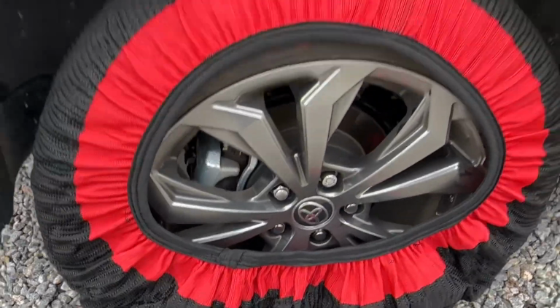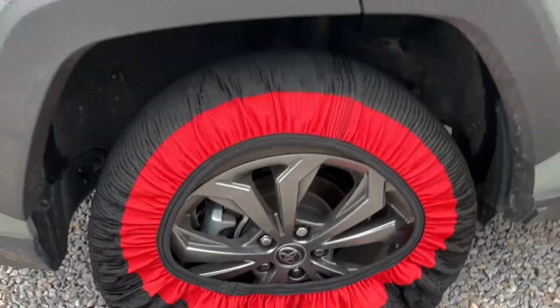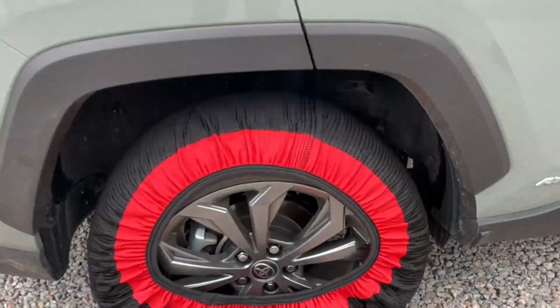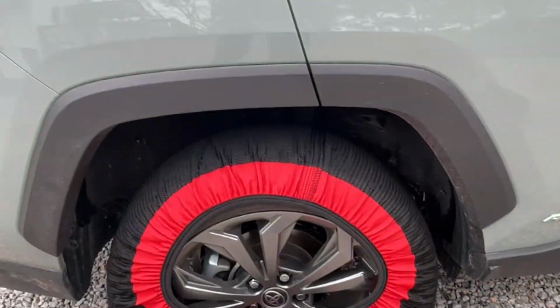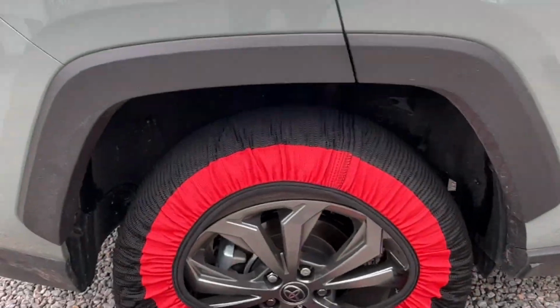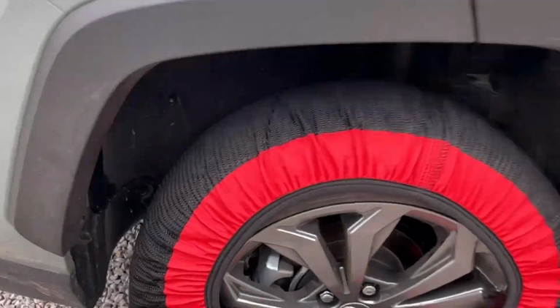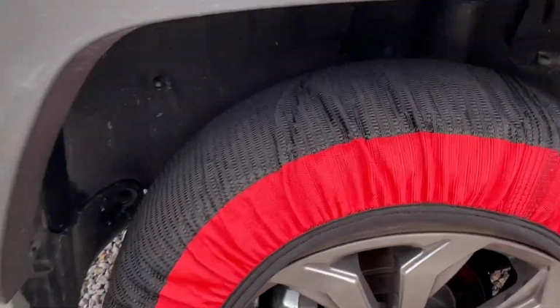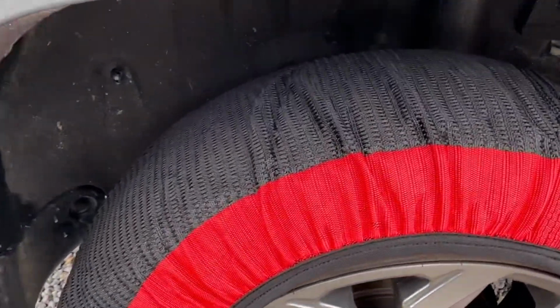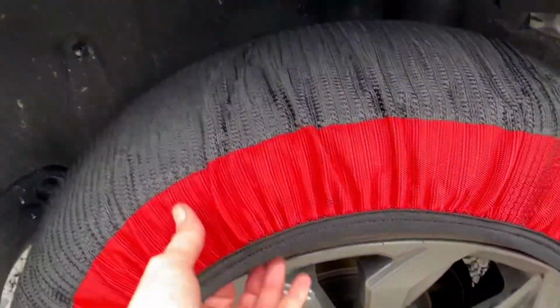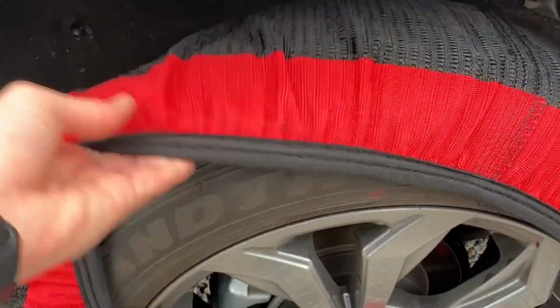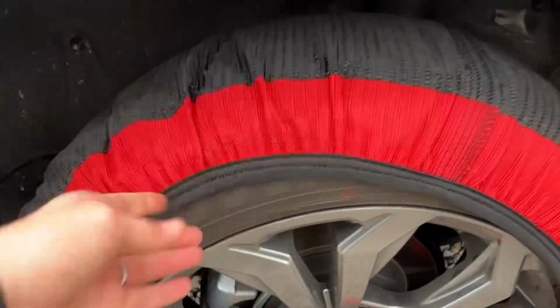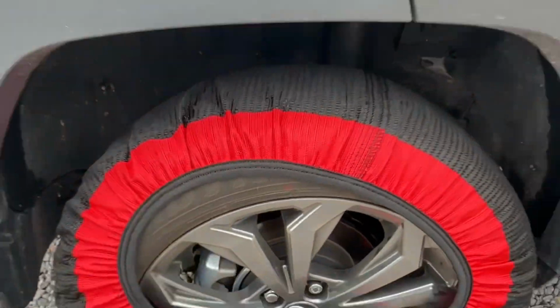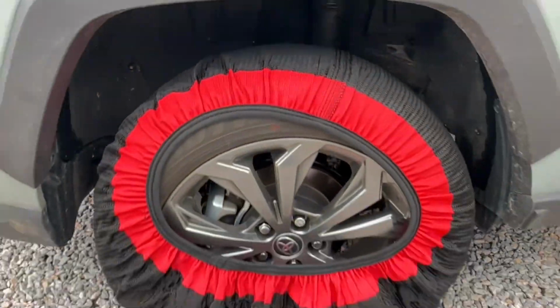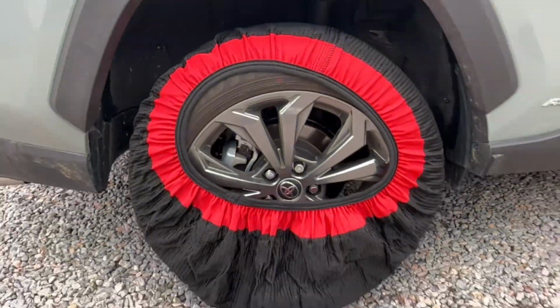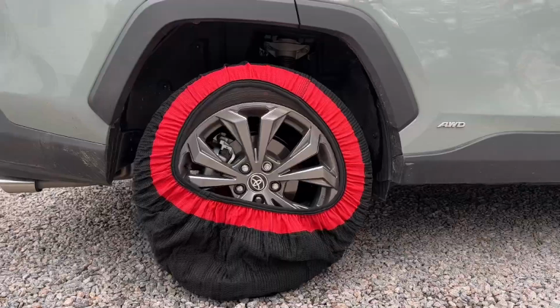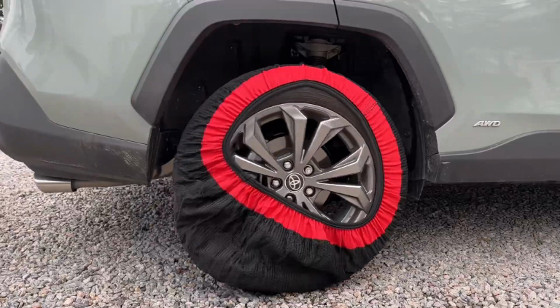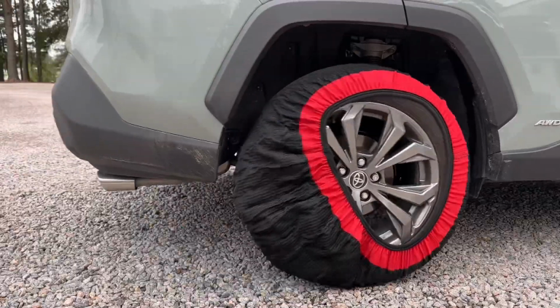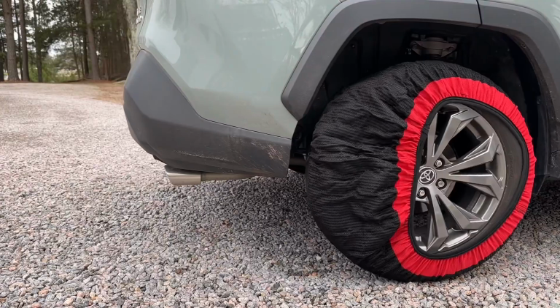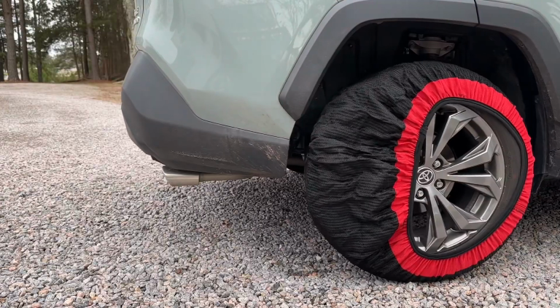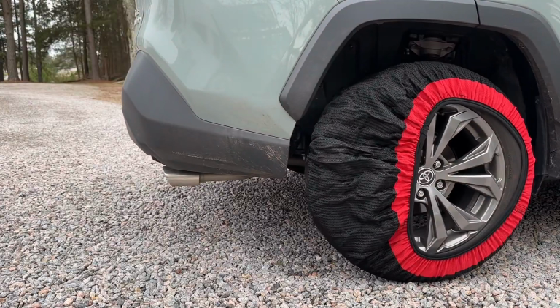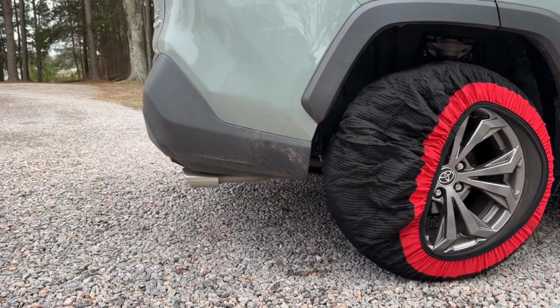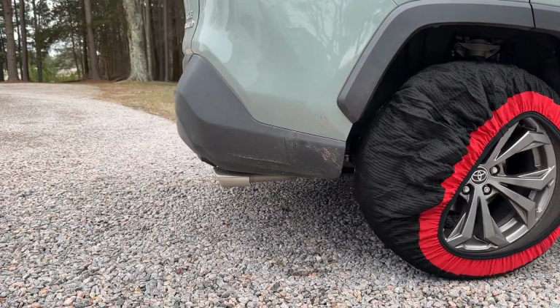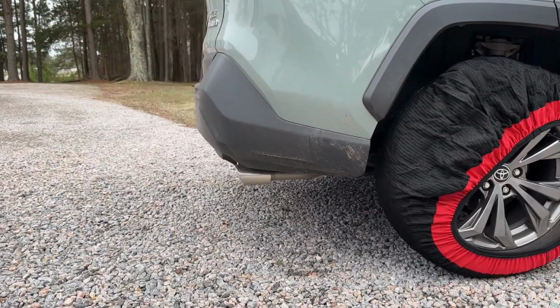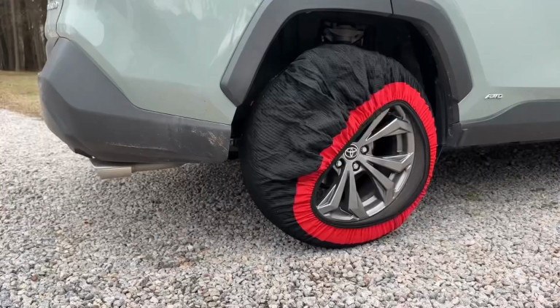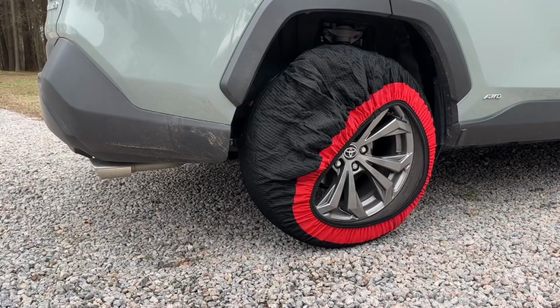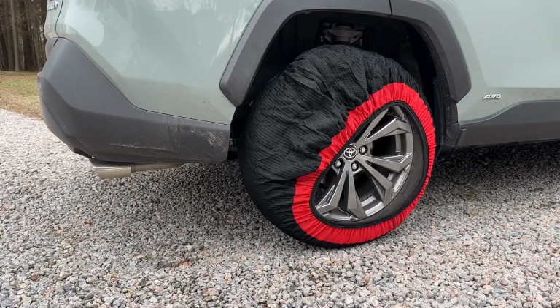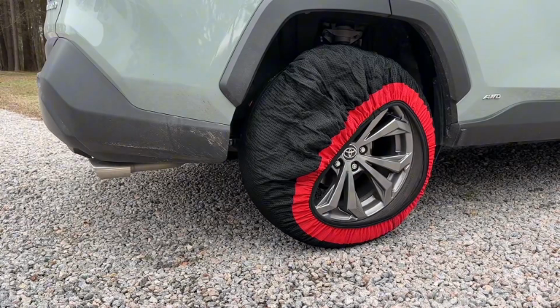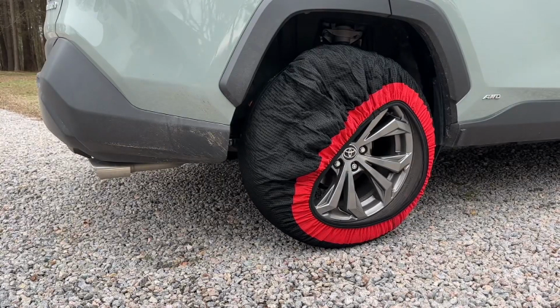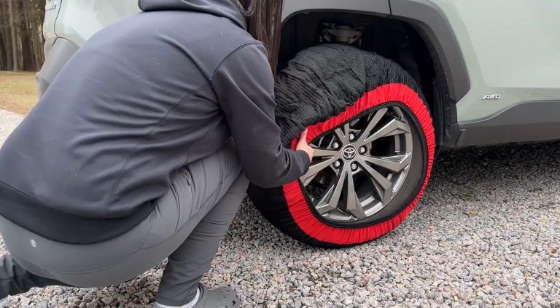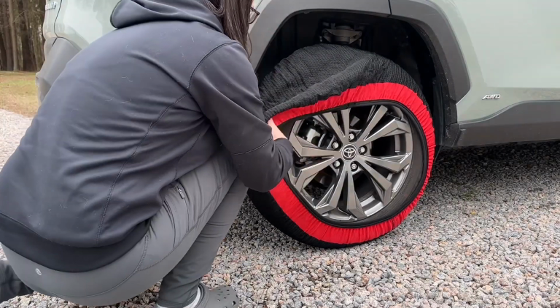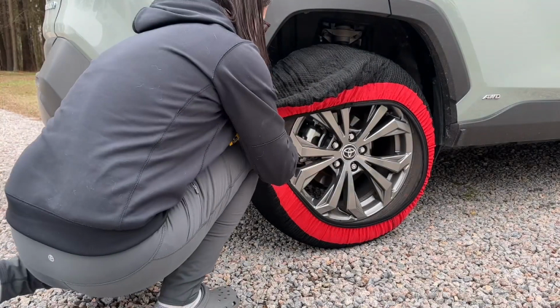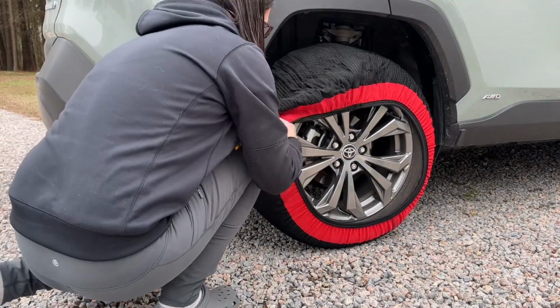It's really easy to put on your wheel. You cover the wheel as much as possible, and then you will have to get in the car and drive a little bit so it can turn and you can cover the rest of the wheel.